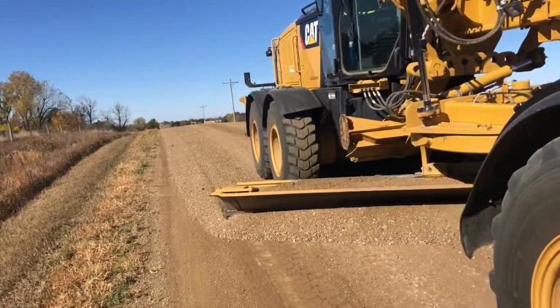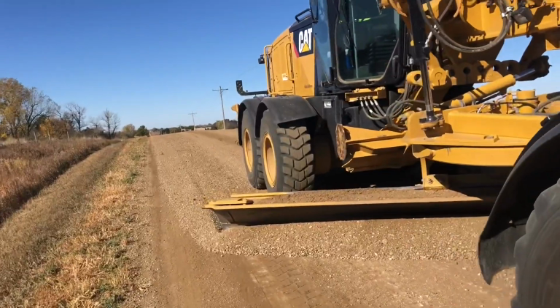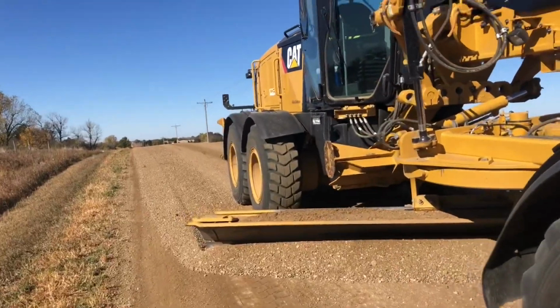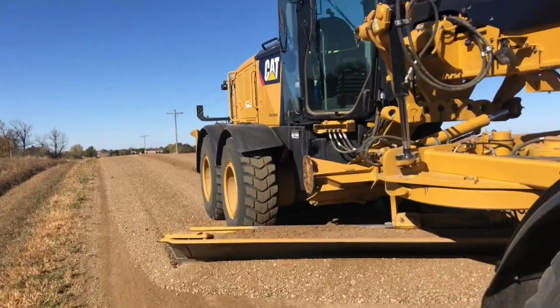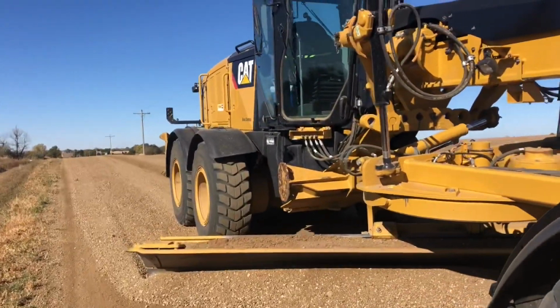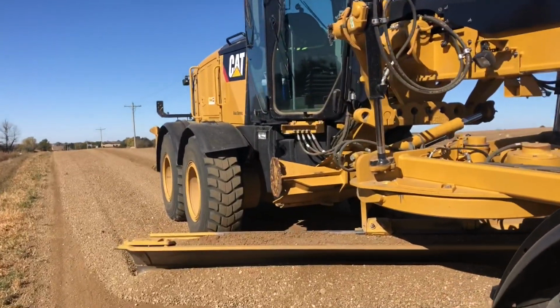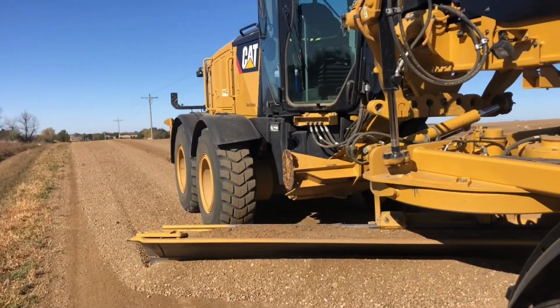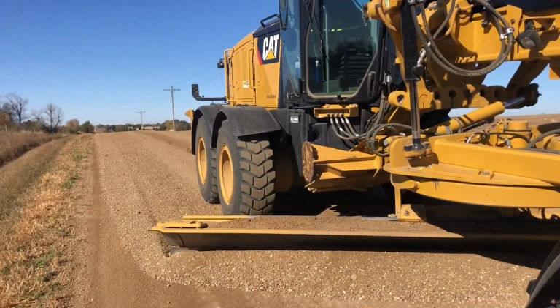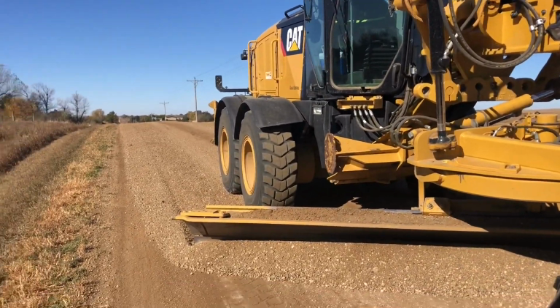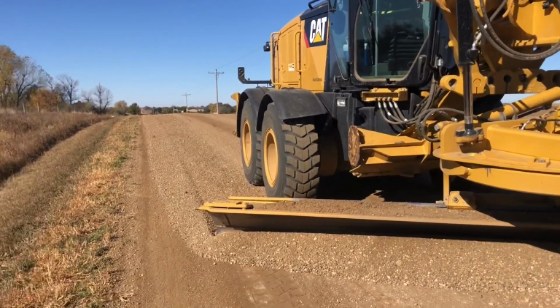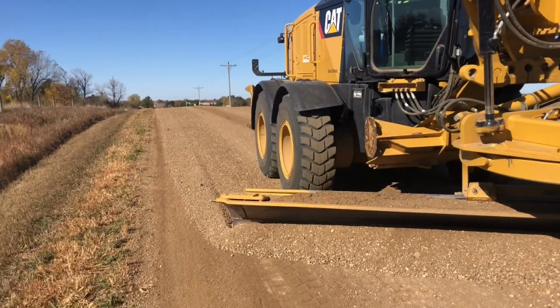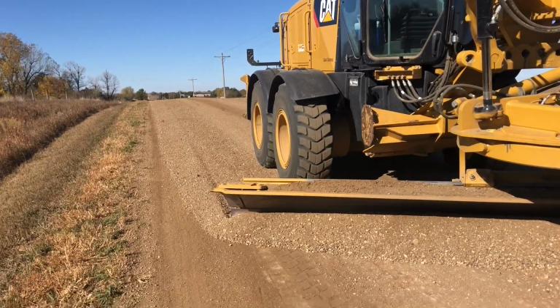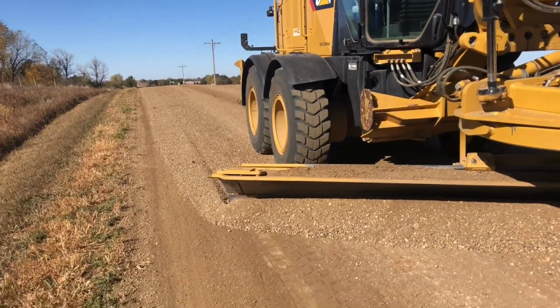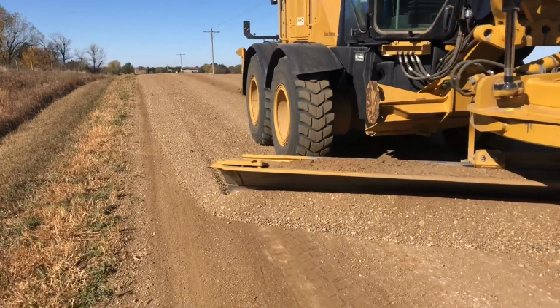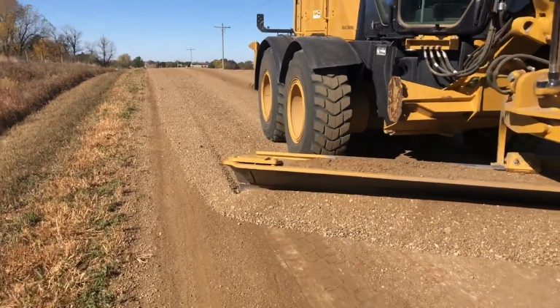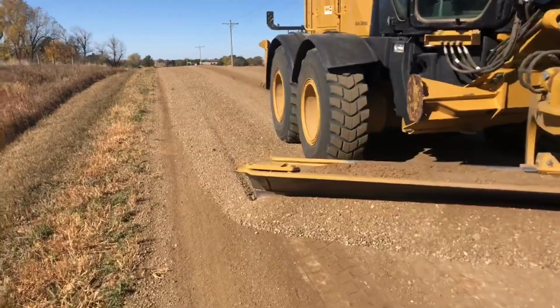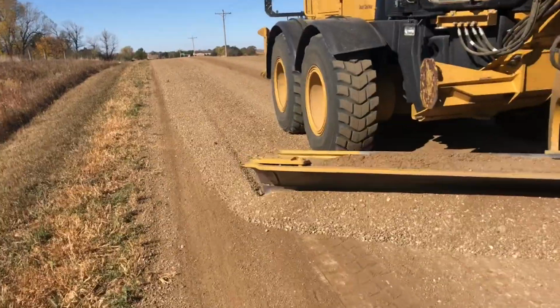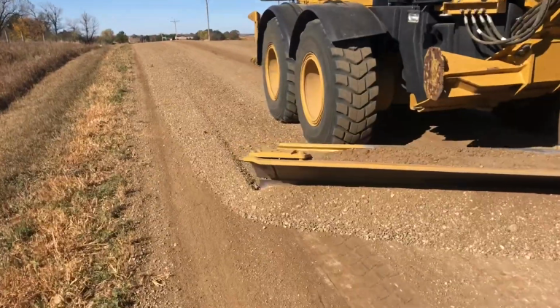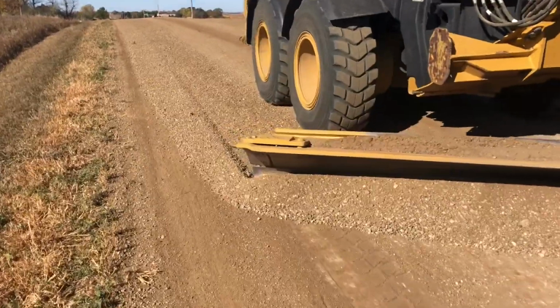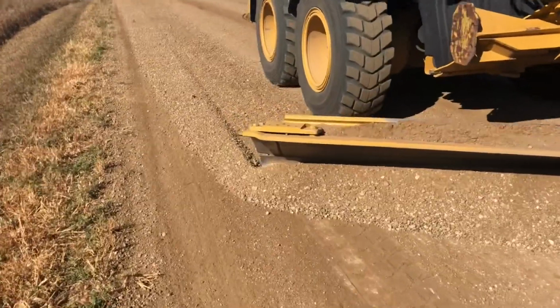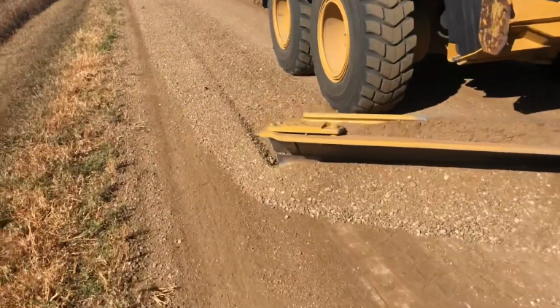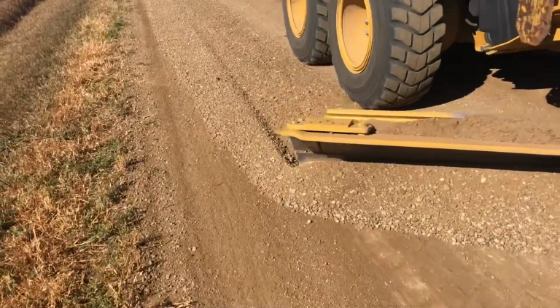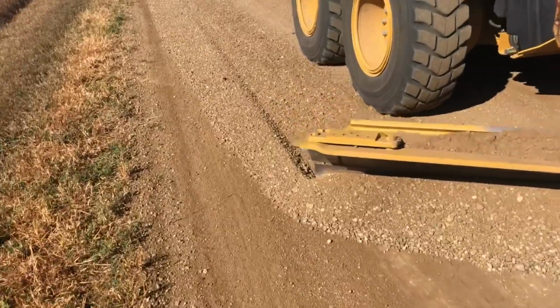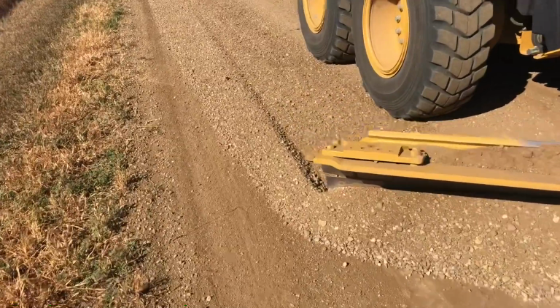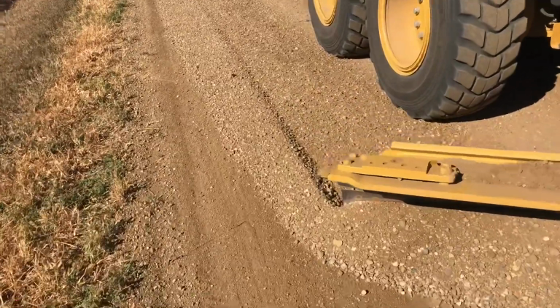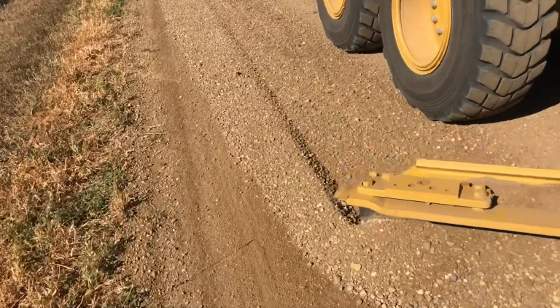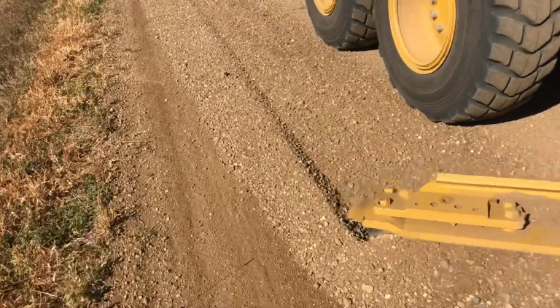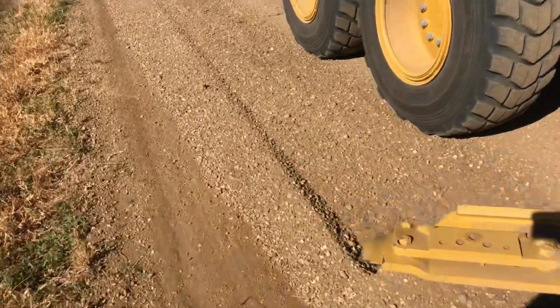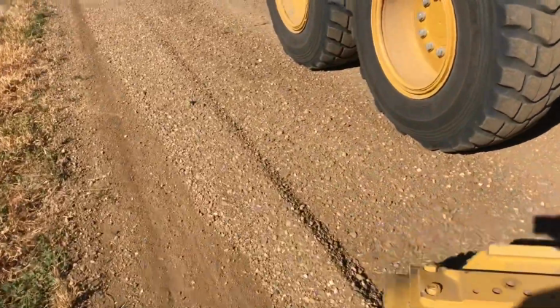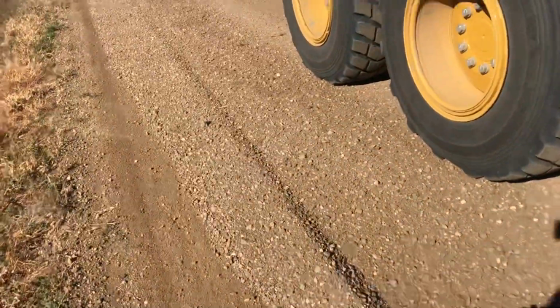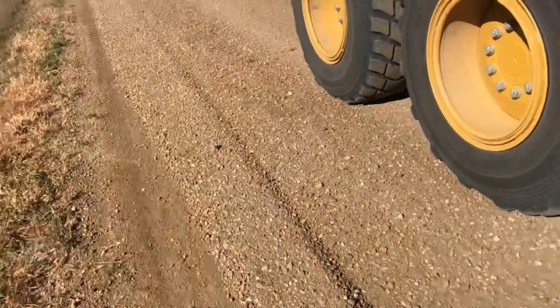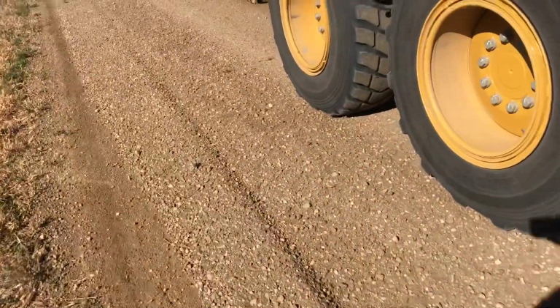Then I blade the windrow off, leaving it roughly six inches from the edge of the grass line.